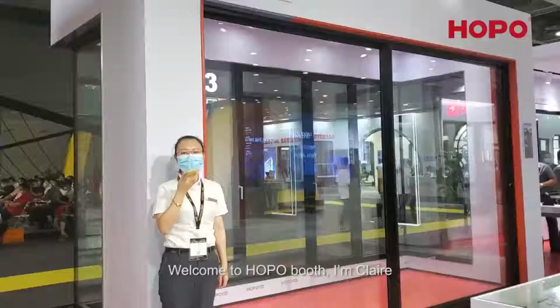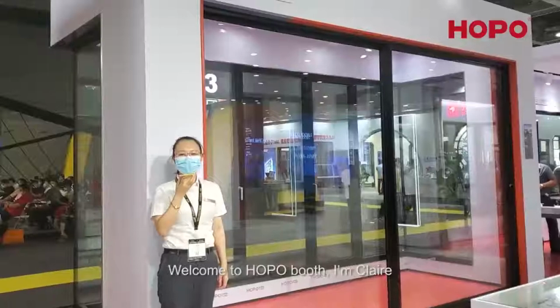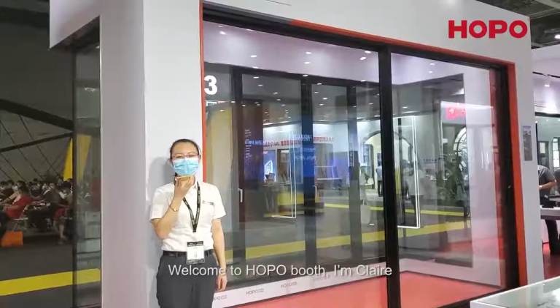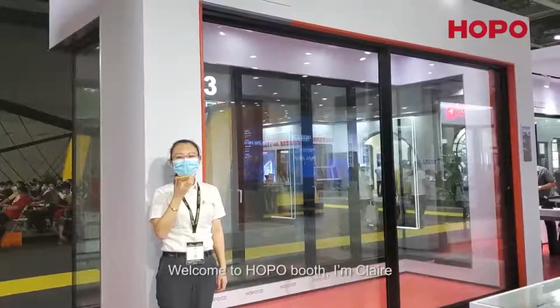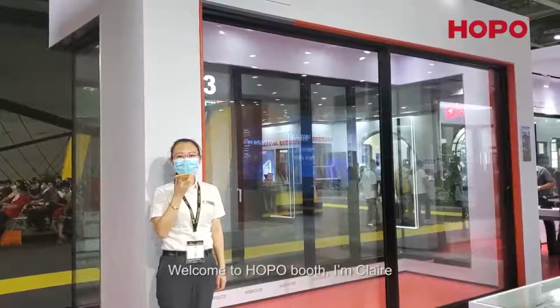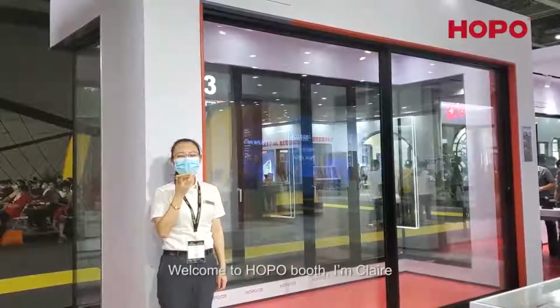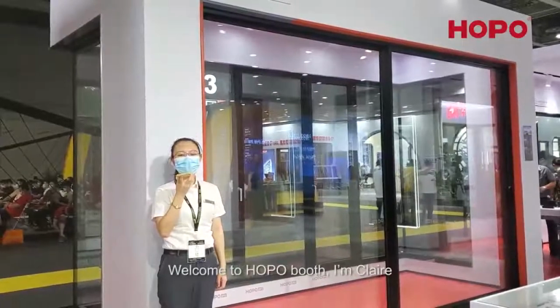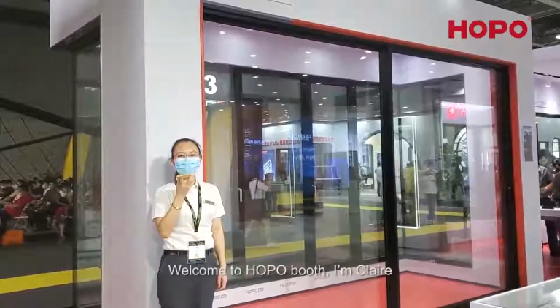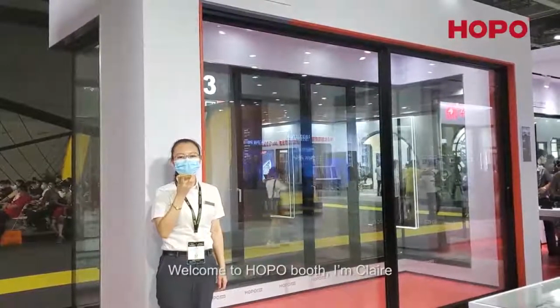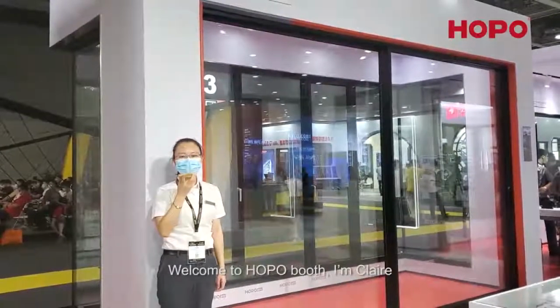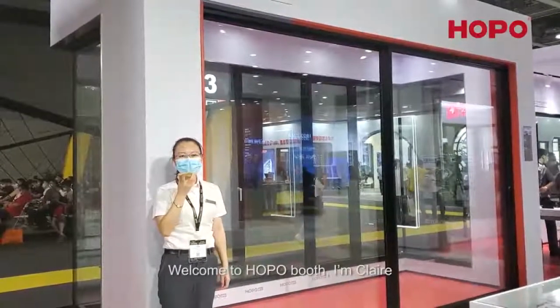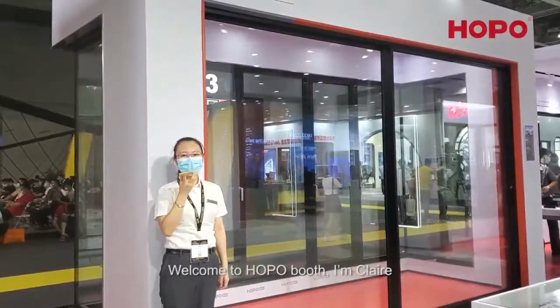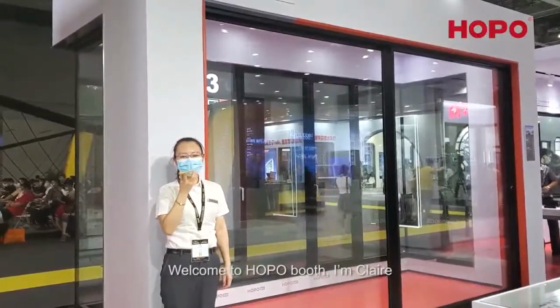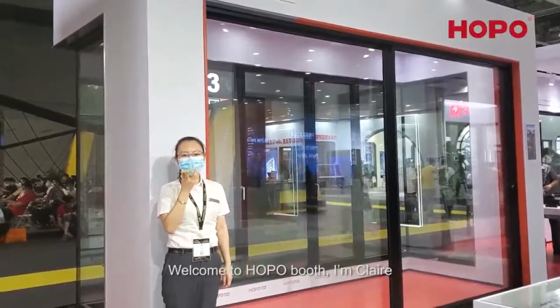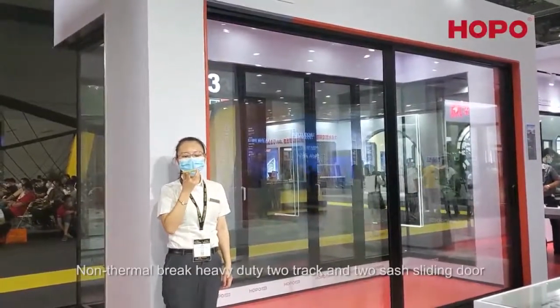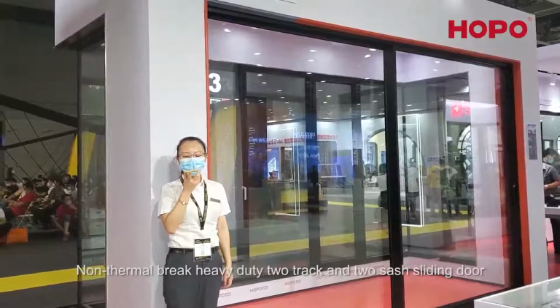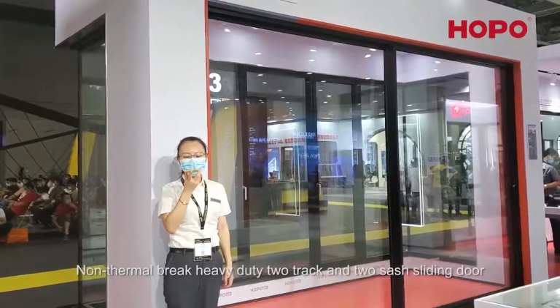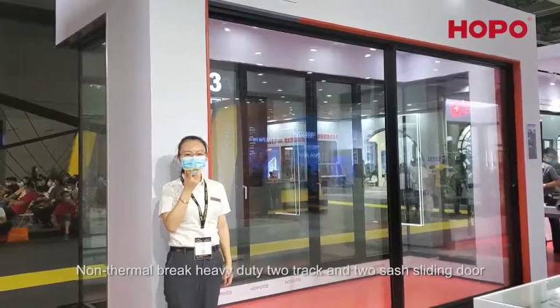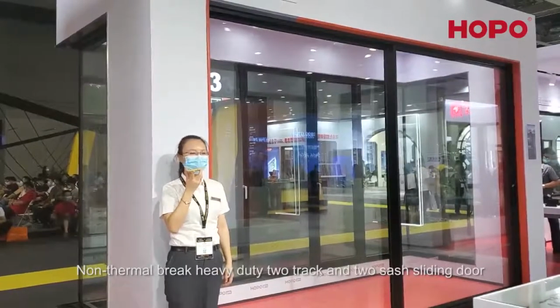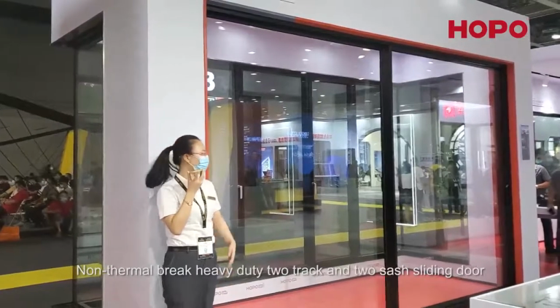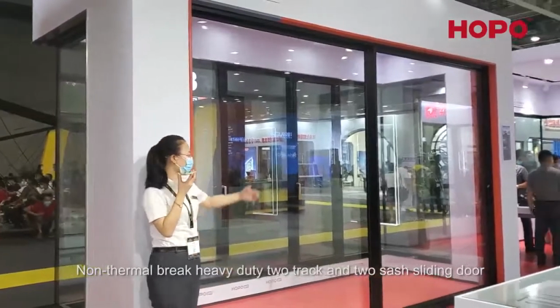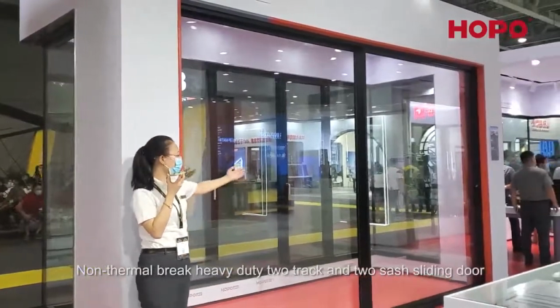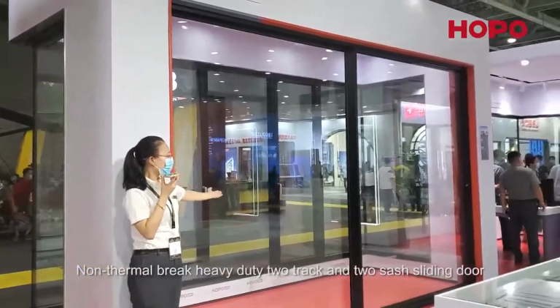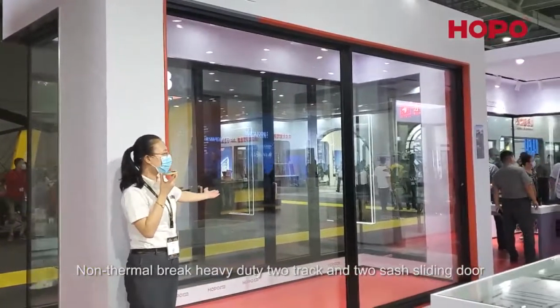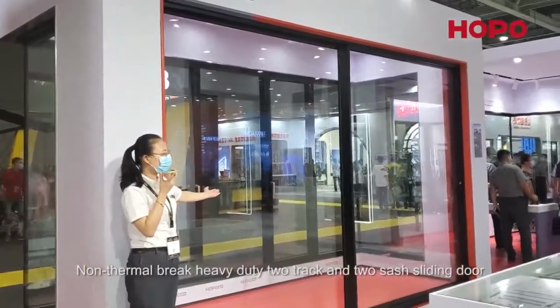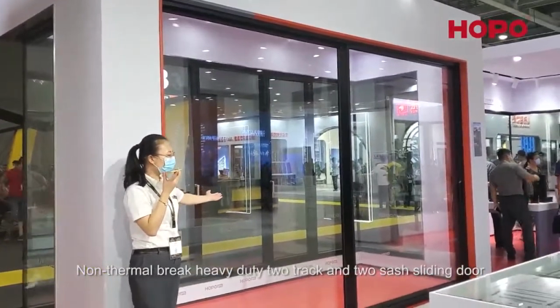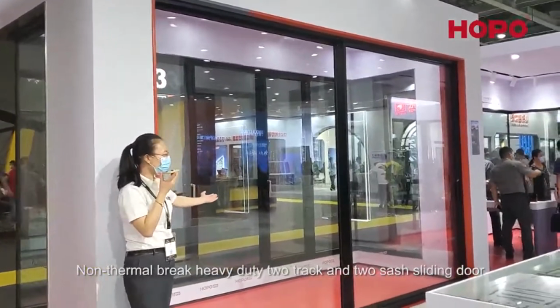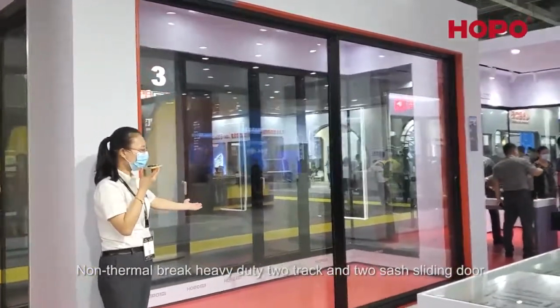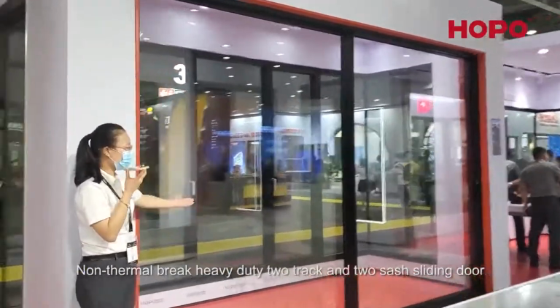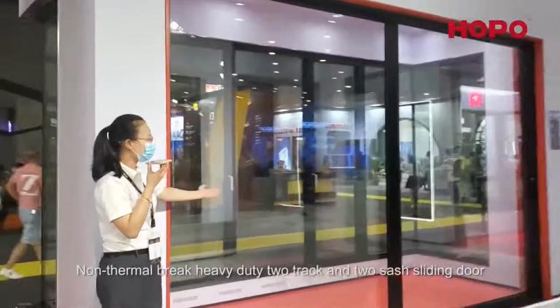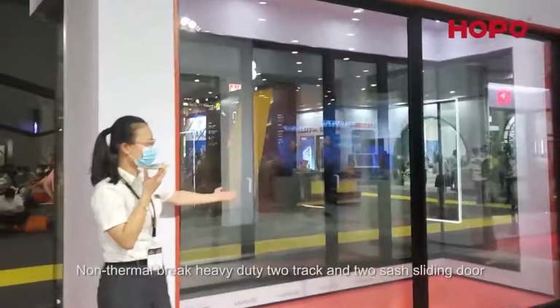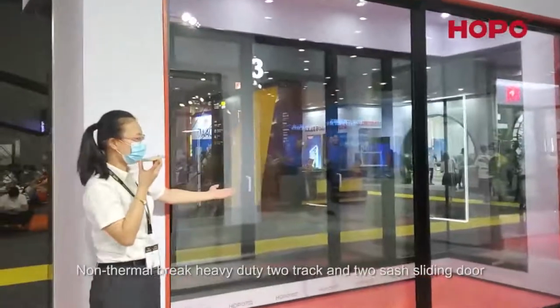Hello everyone, welcome to Hobo Booth. I'm Claire. Today I will introduce our heavy-duty two-track and two-size sliding door.